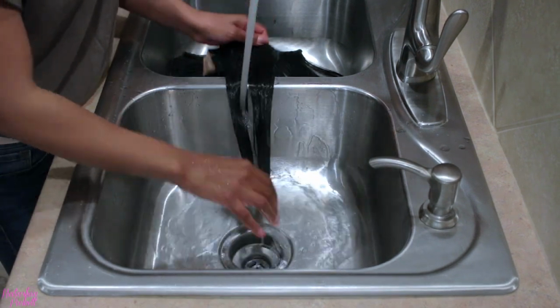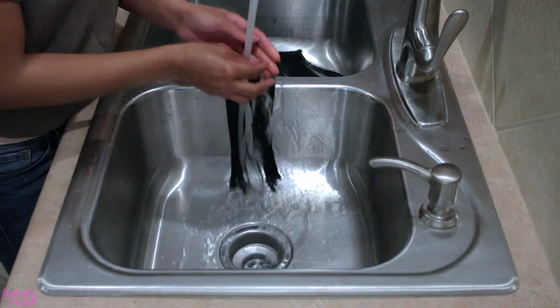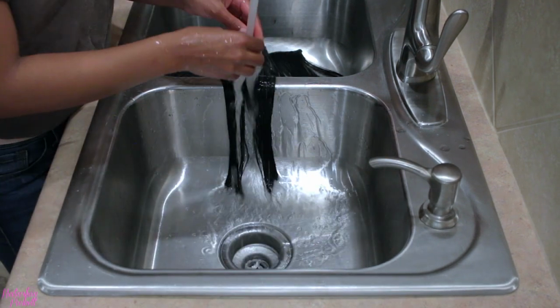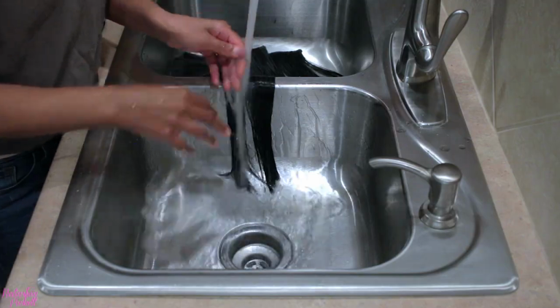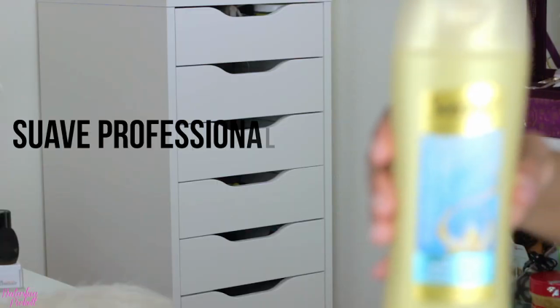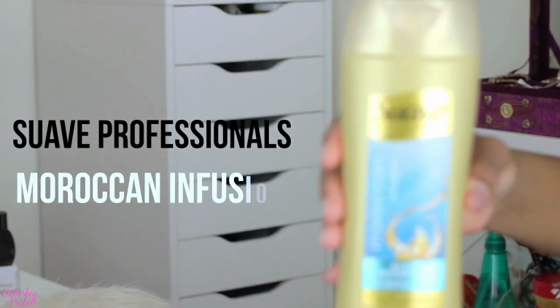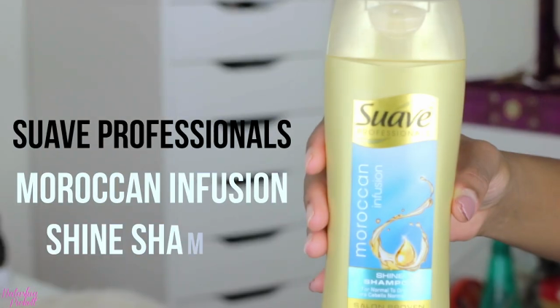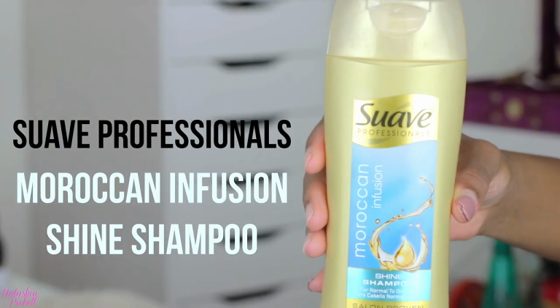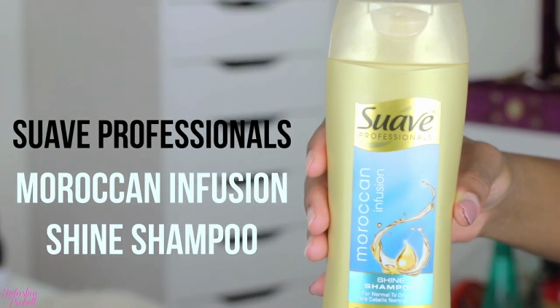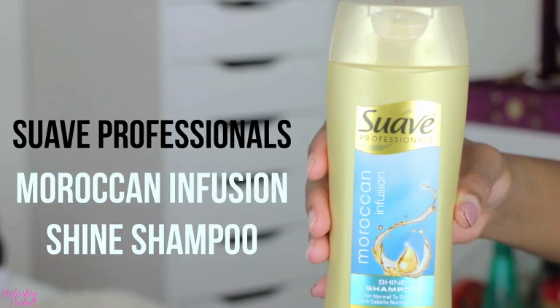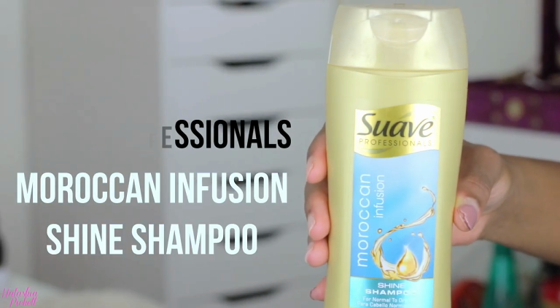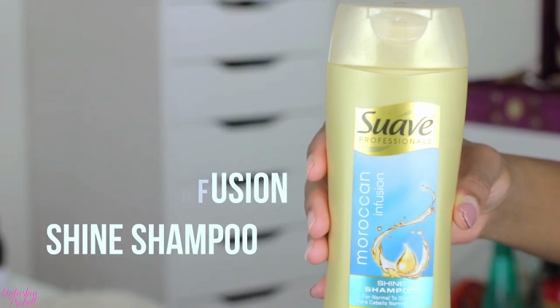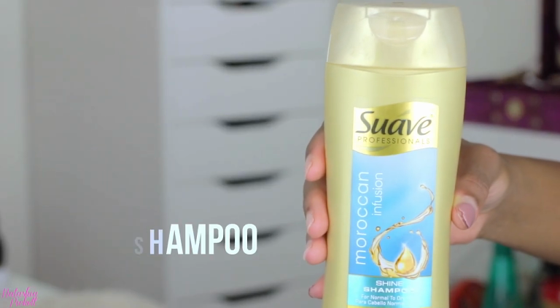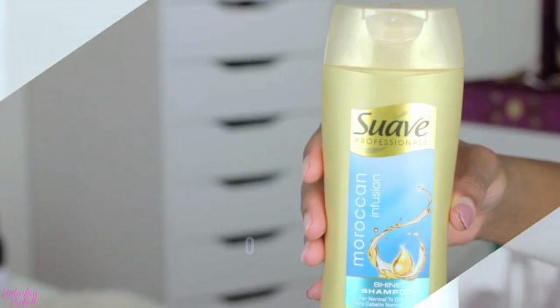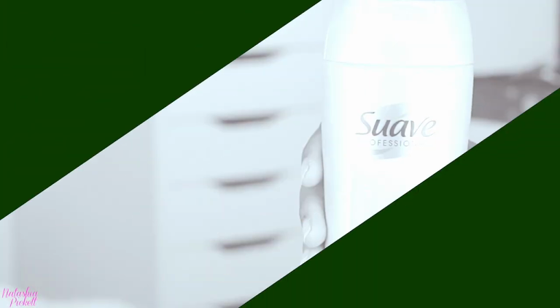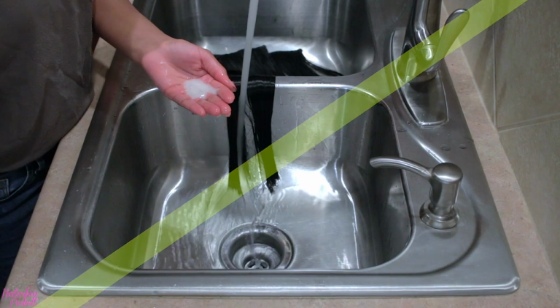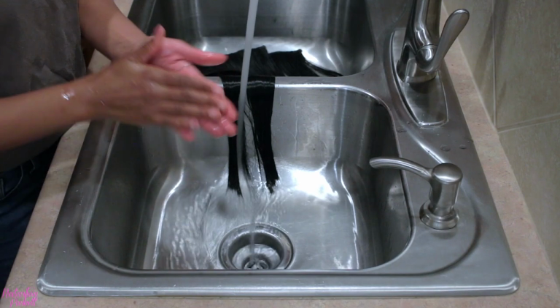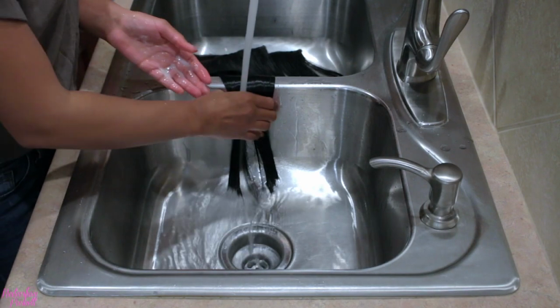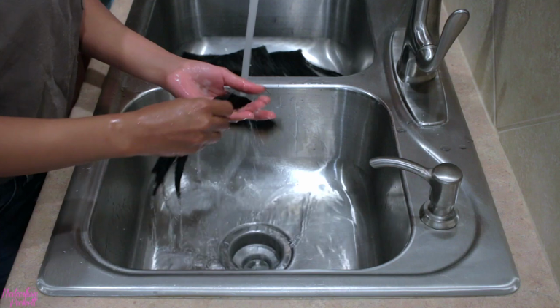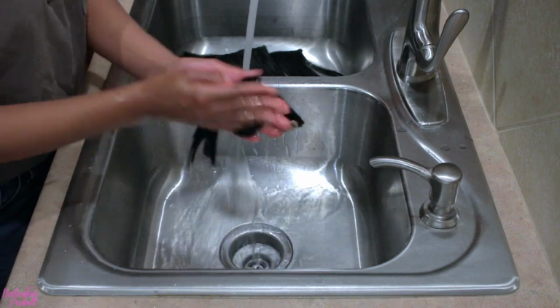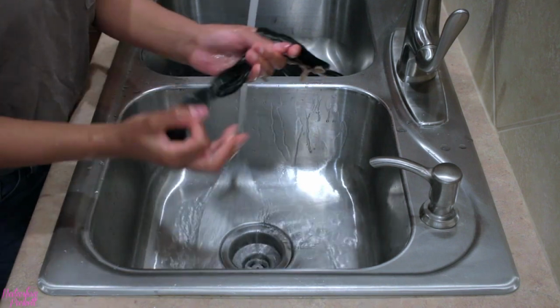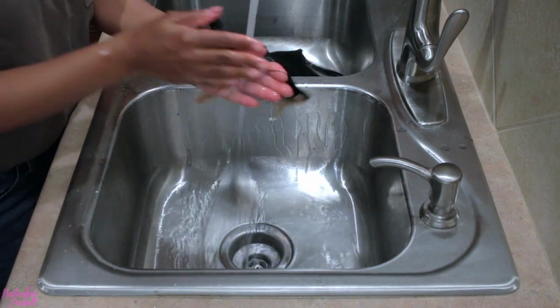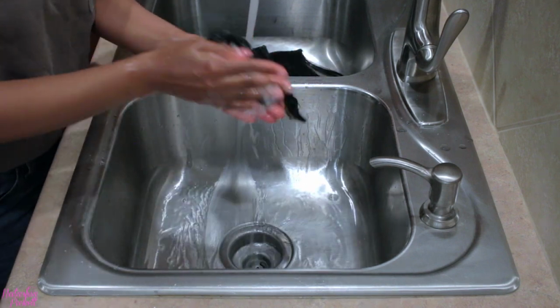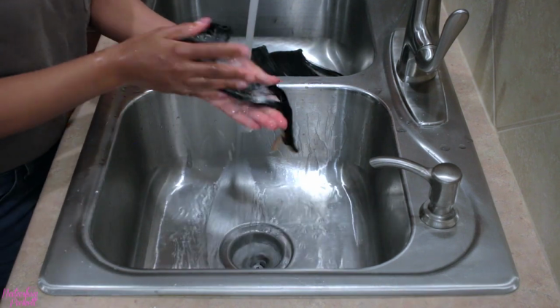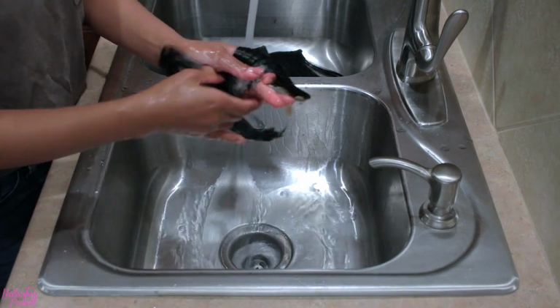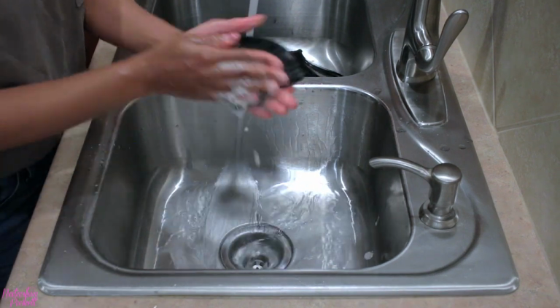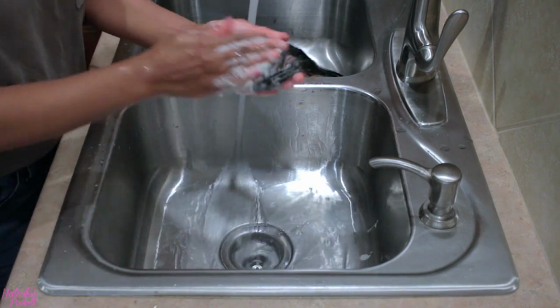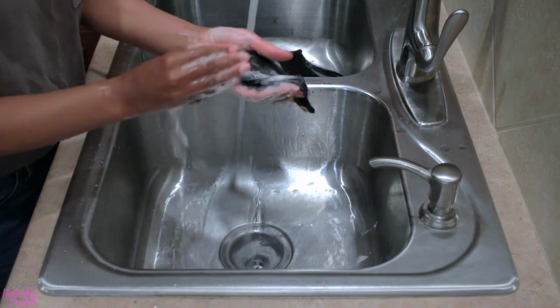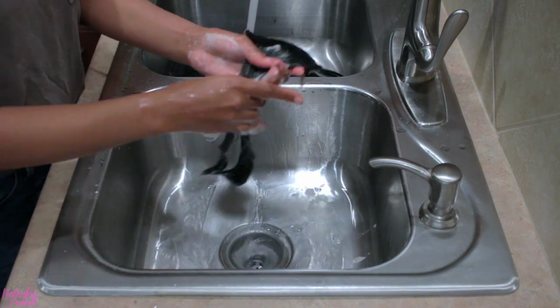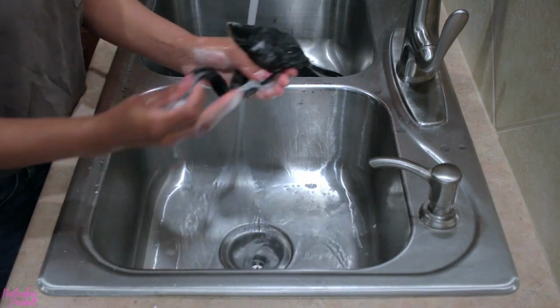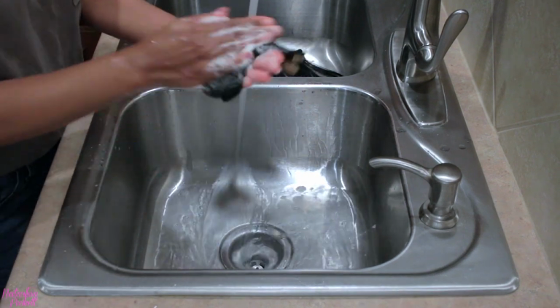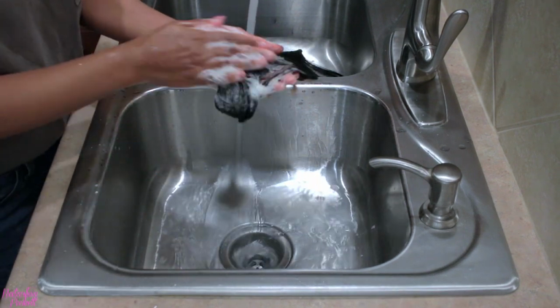Run them under water, grab your Swa Professional shampoo, and put — I would say bigger than a quarter size in your hands, especially if you haven't washed your clip-ins in a good six months.